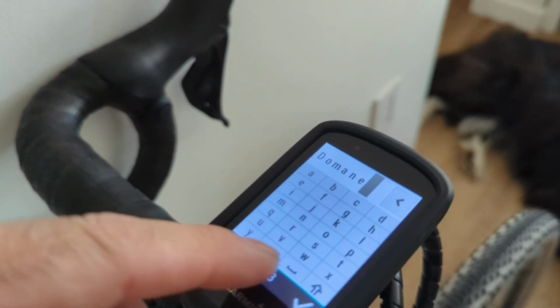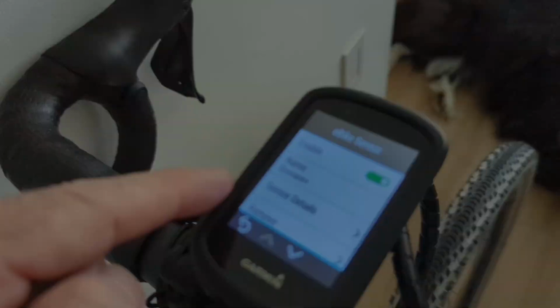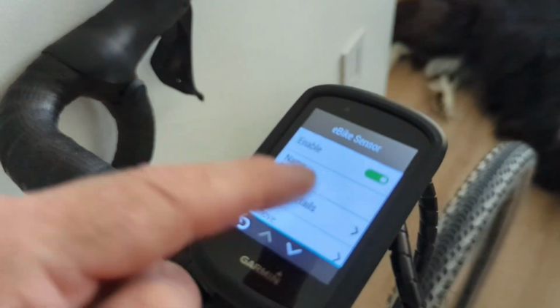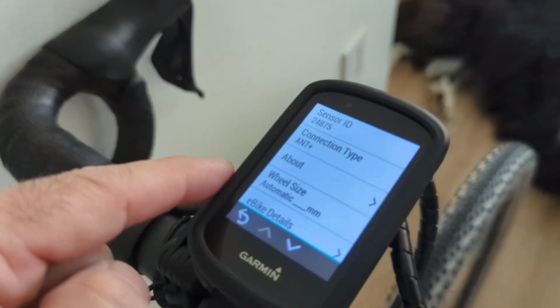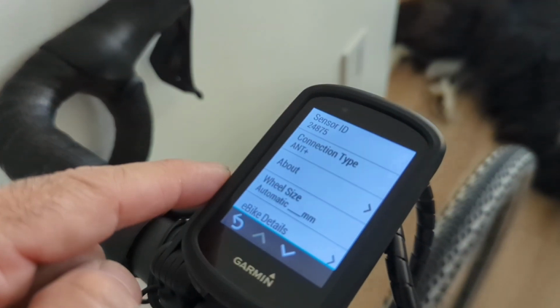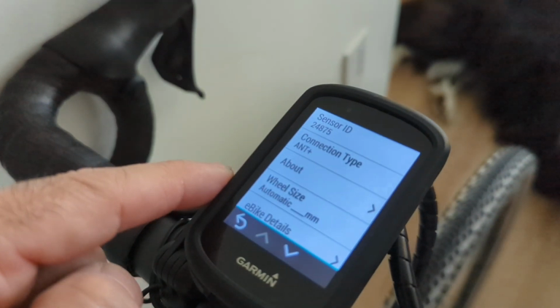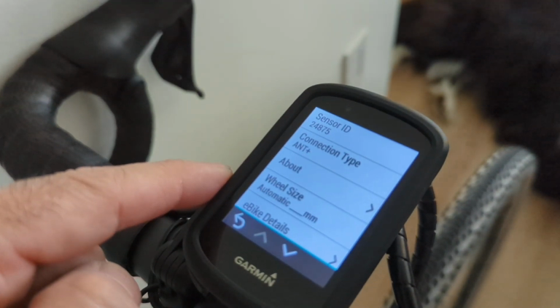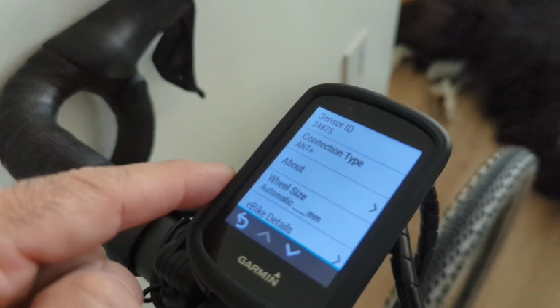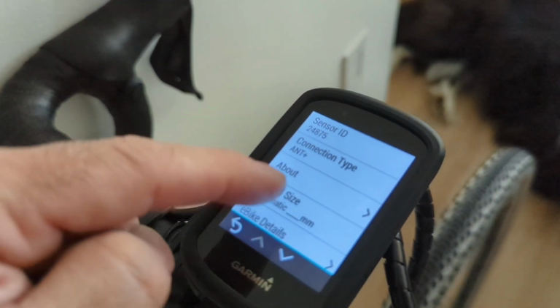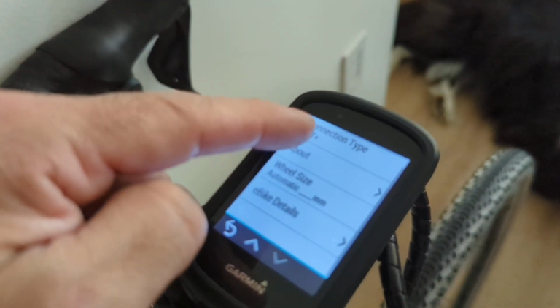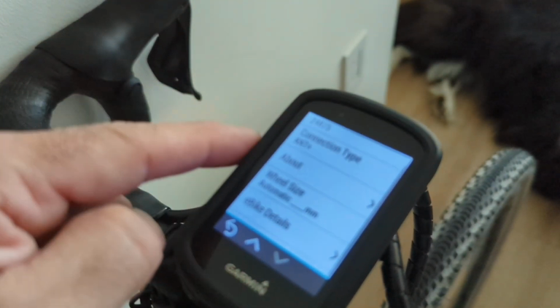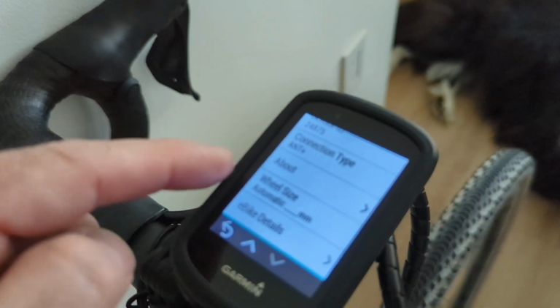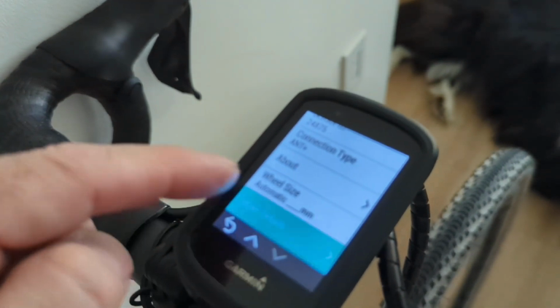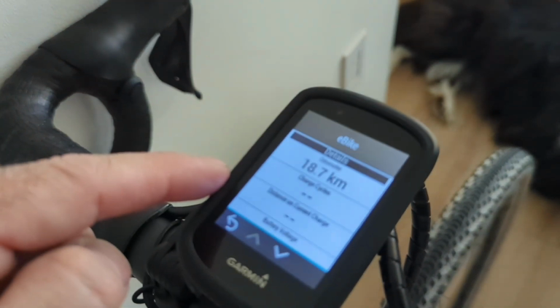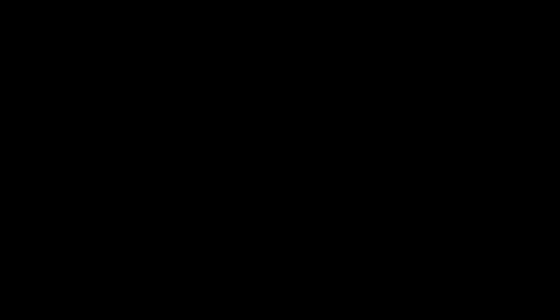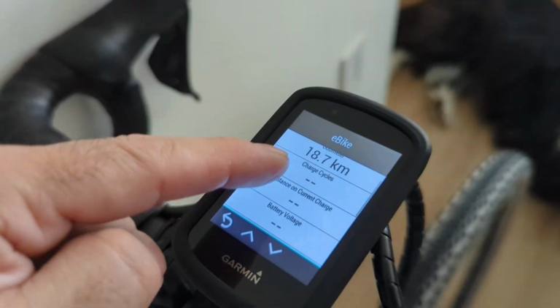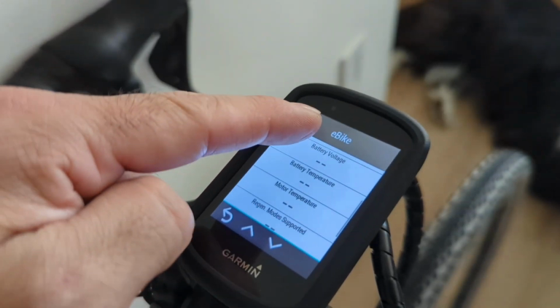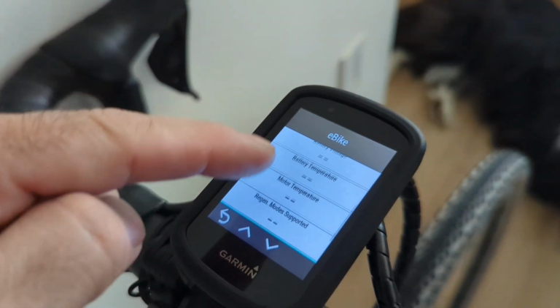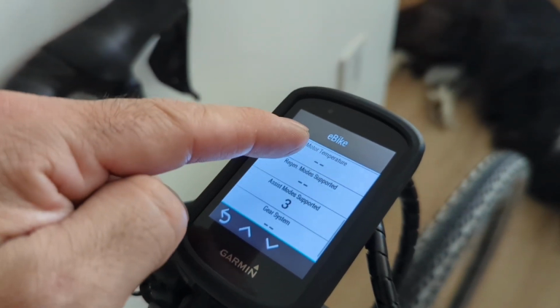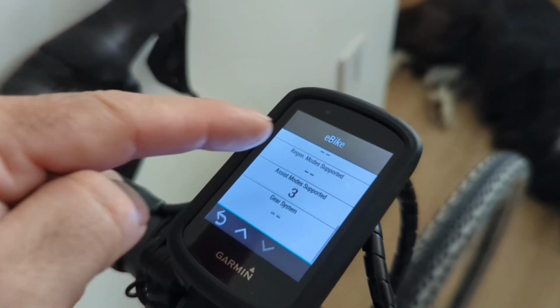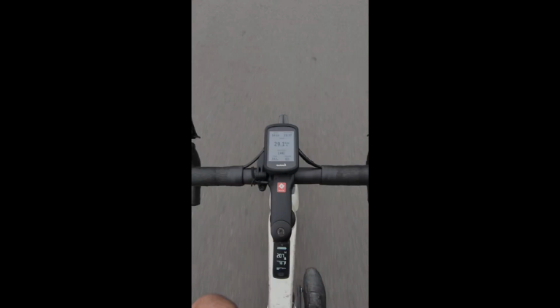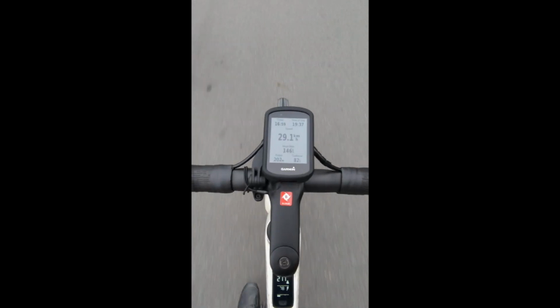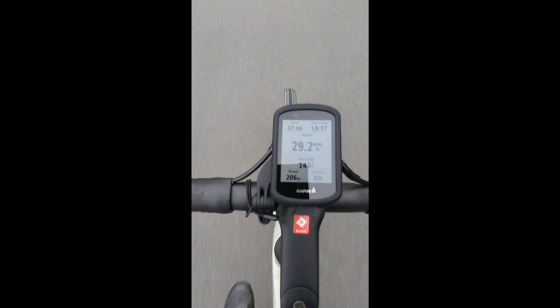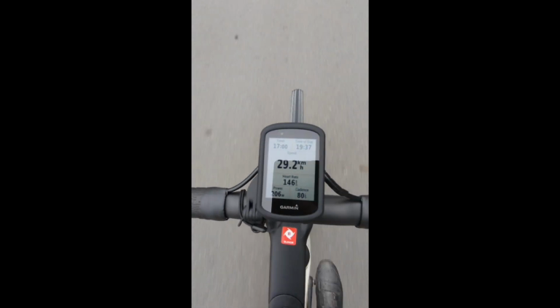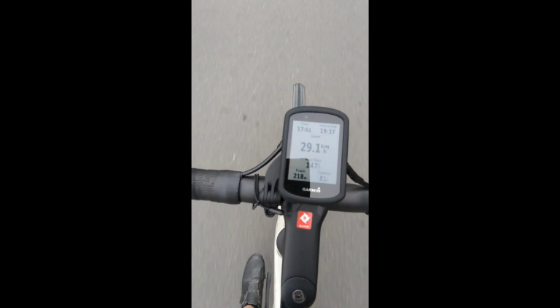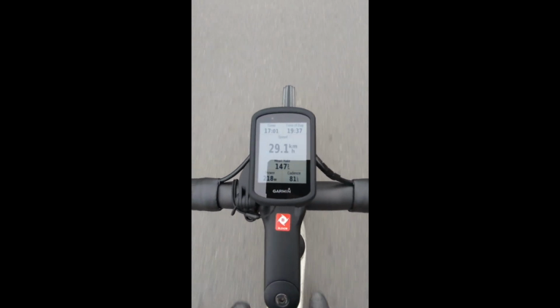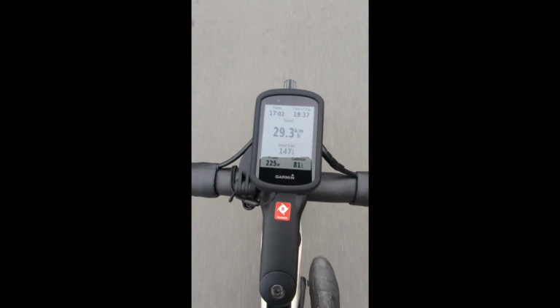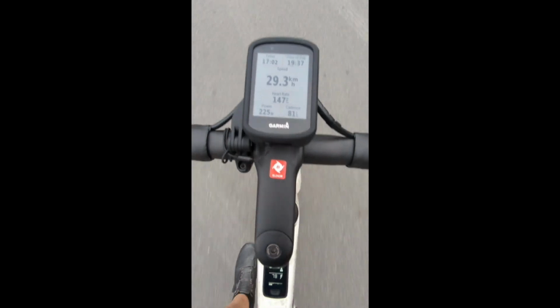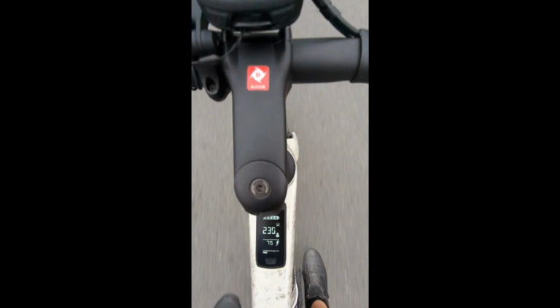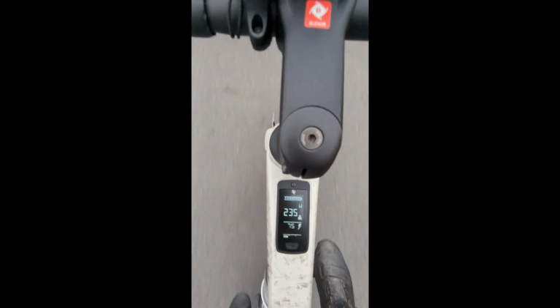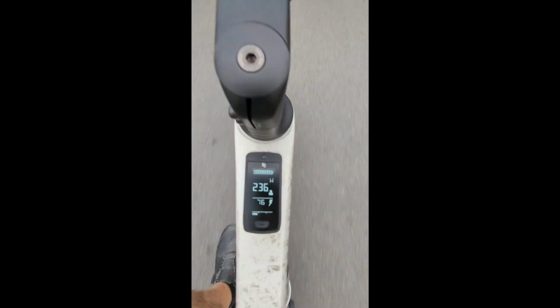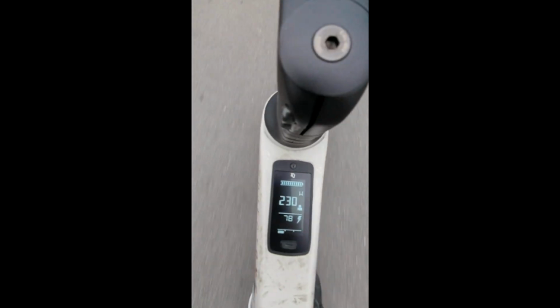You can now change the name of the sensor to a more convenient one. Also, if you click on the sensor, you'll be able to disable it and see some of the sensor's properties. Make sure you modify your workout profile to show telemetry coming from the eBike, such as power and cadence.